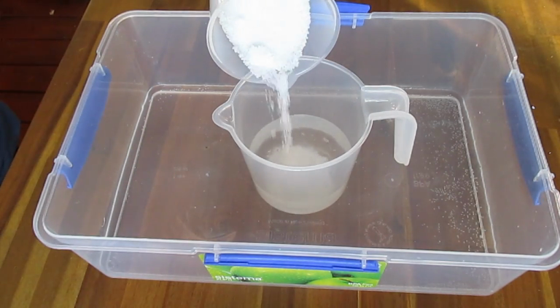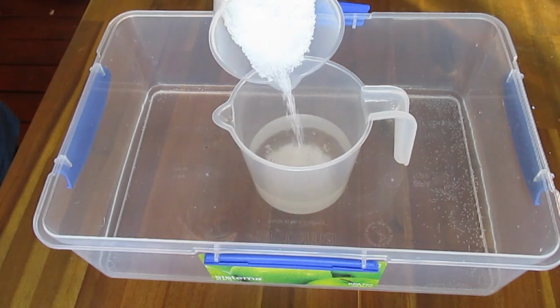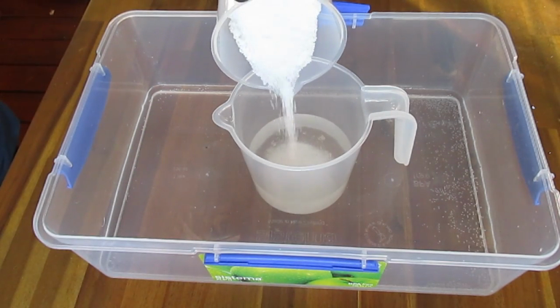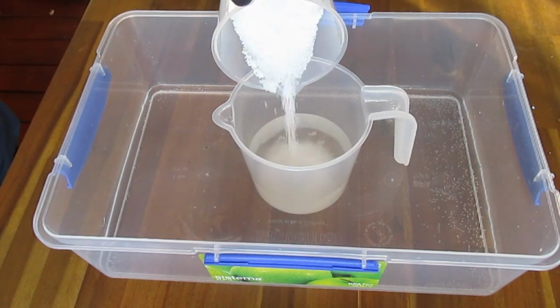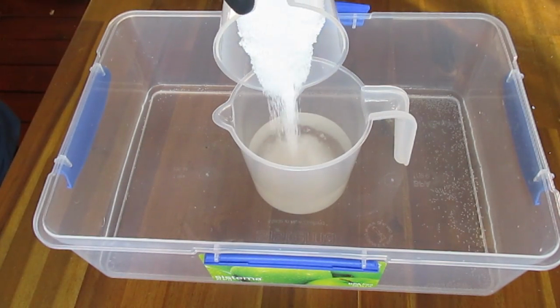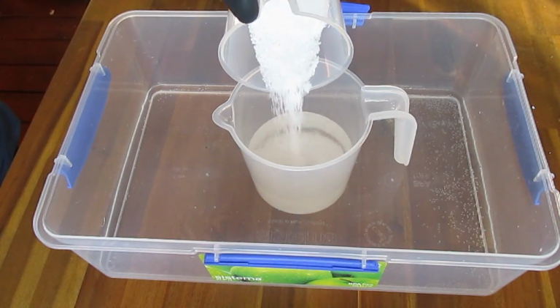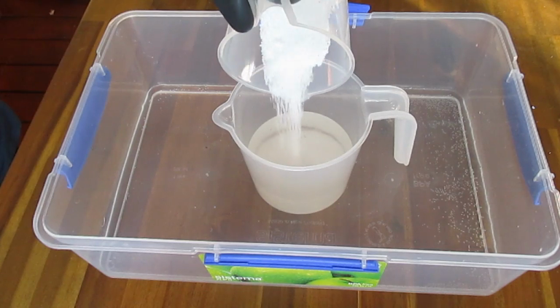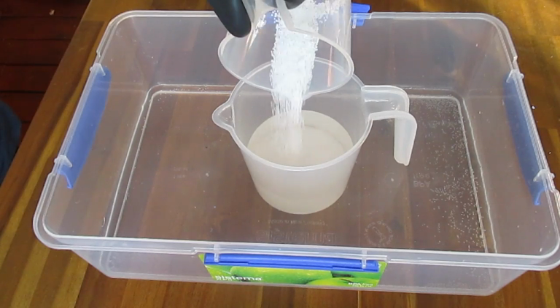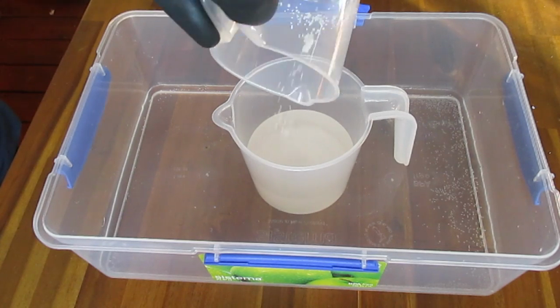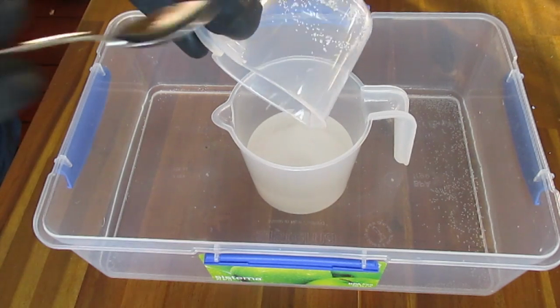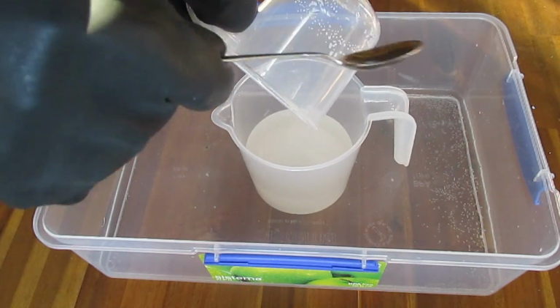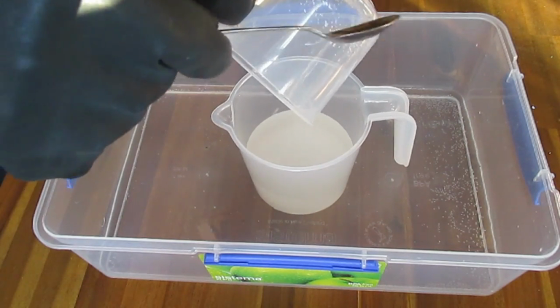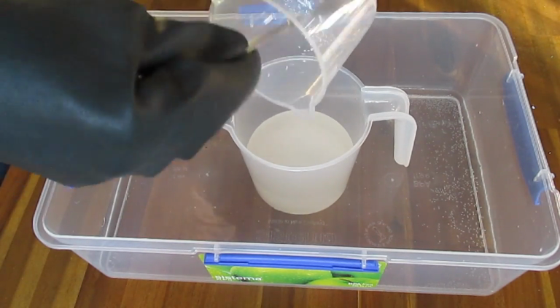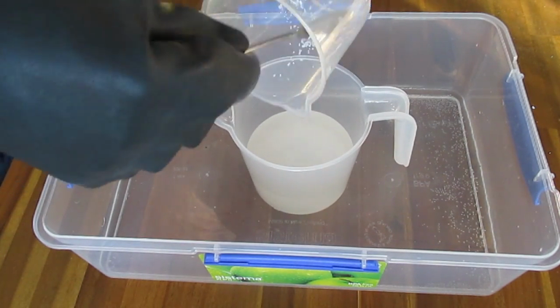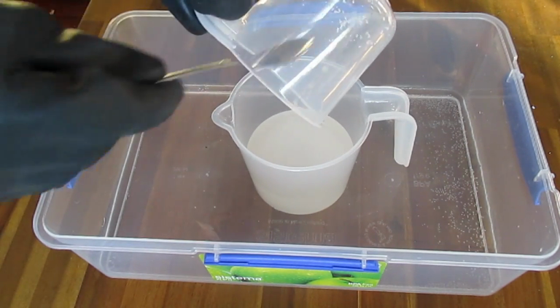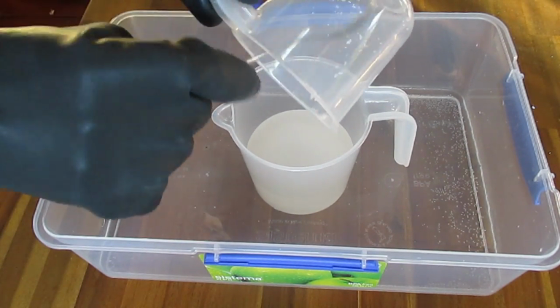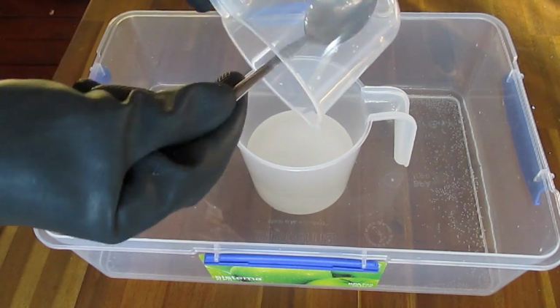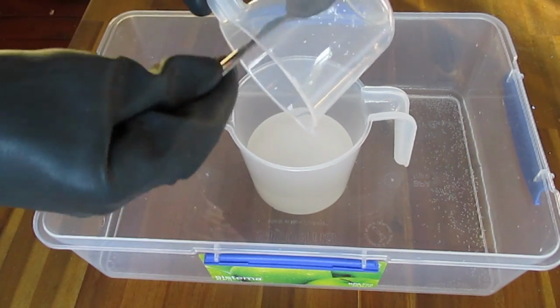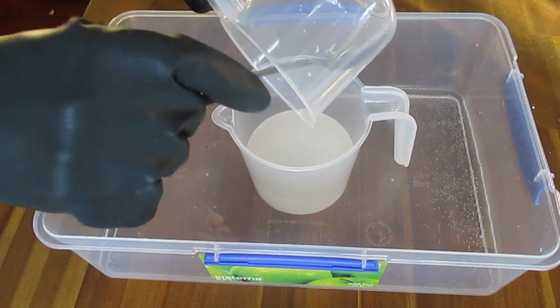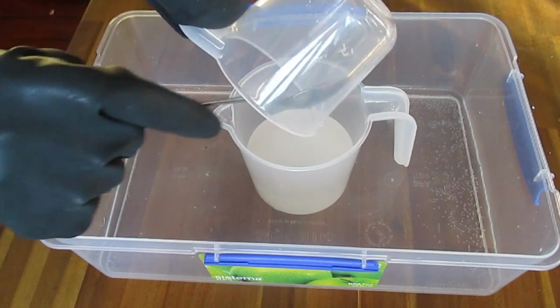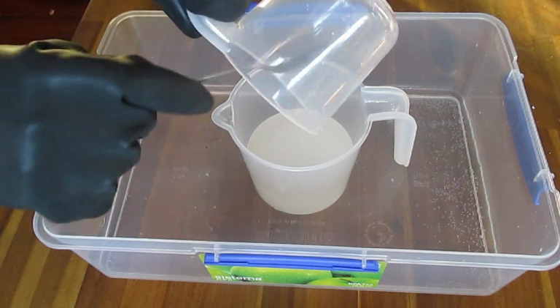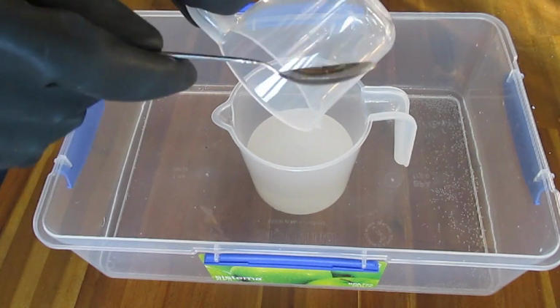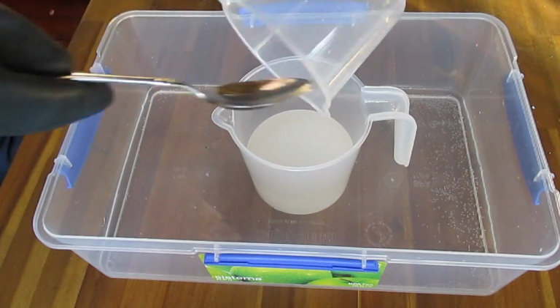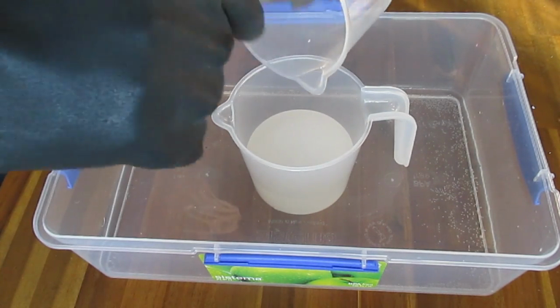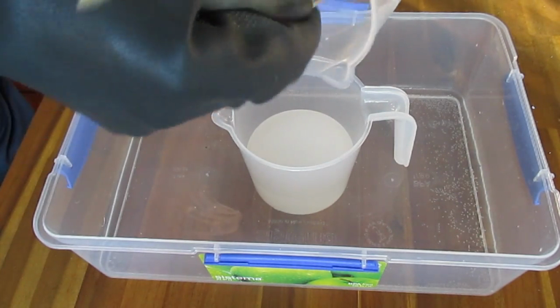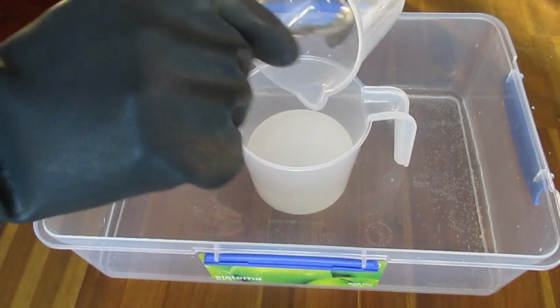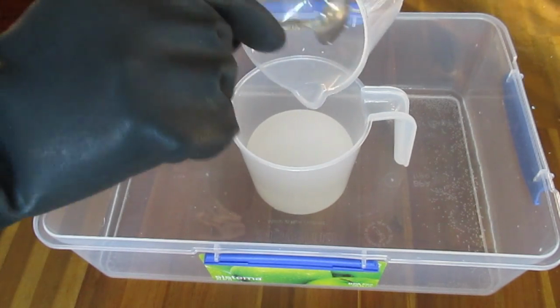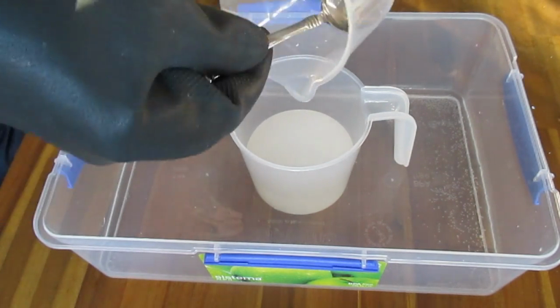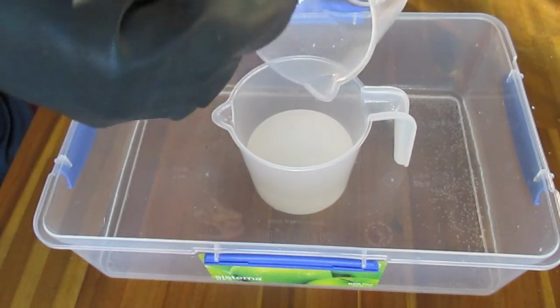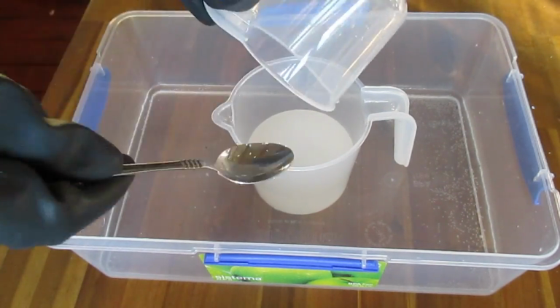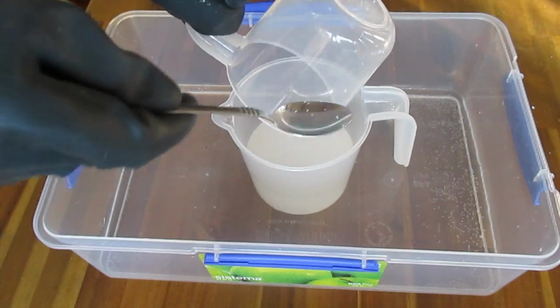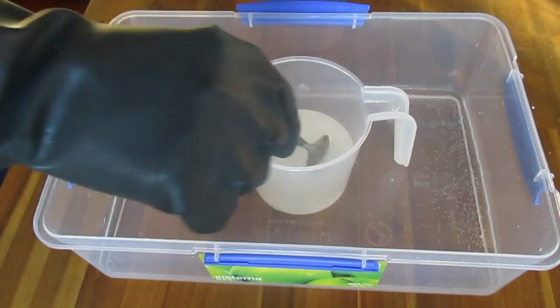It's really important that you add the caustic soda to the water — never the other way around. Do not add water to caustic soda. You'll get a volcano and no doubt it will splash and get all over you, and you really don't want that.